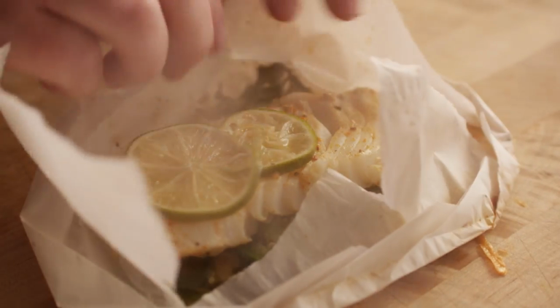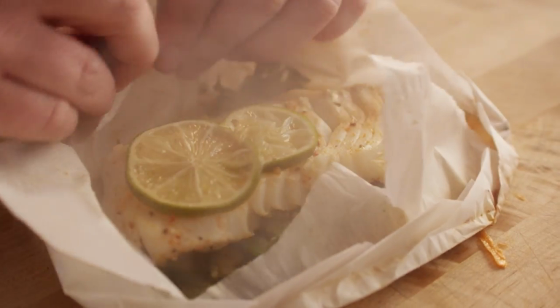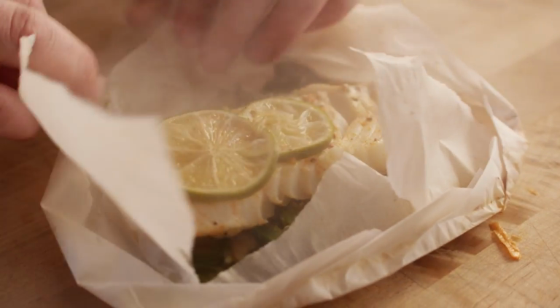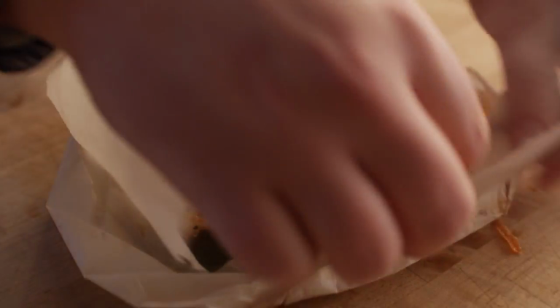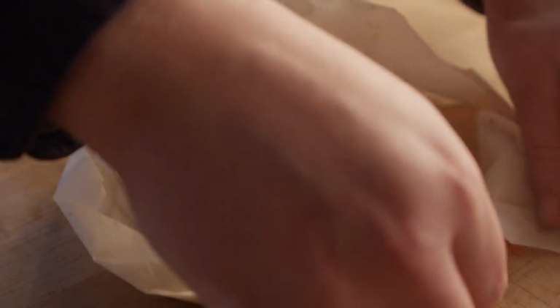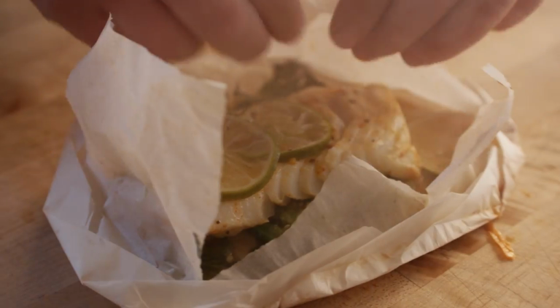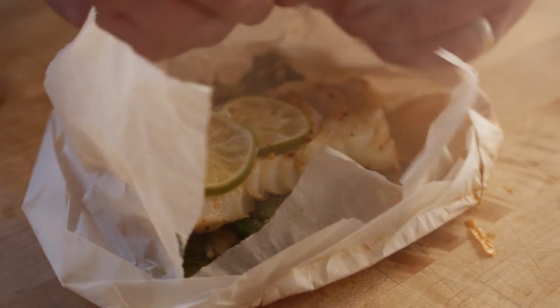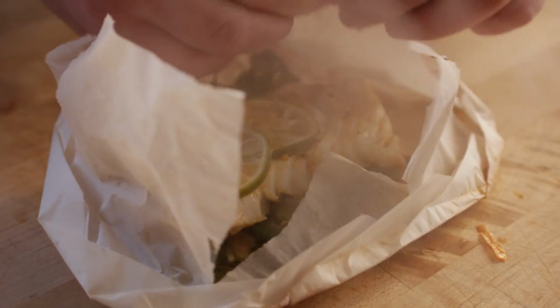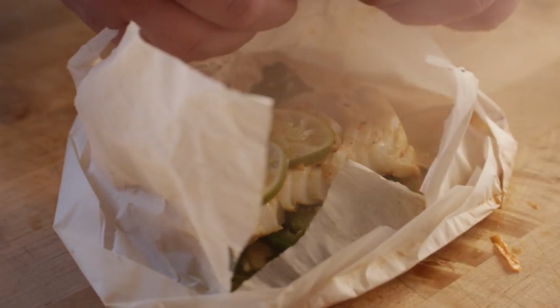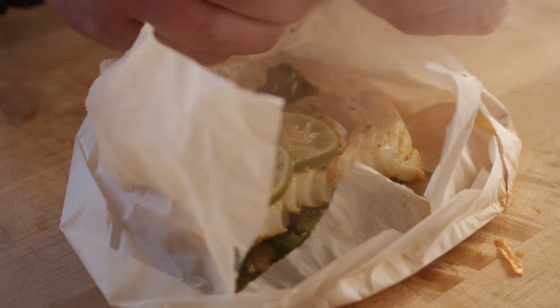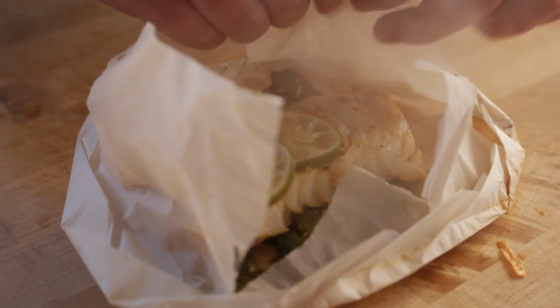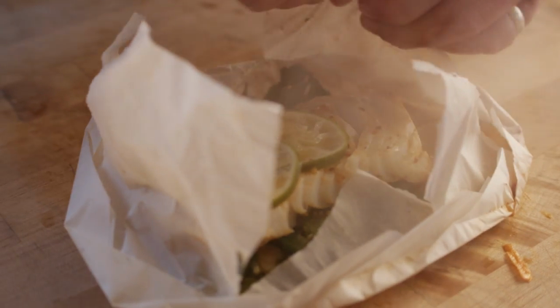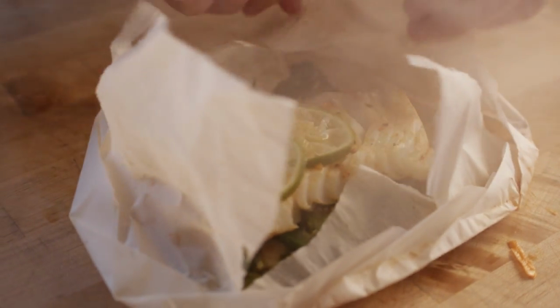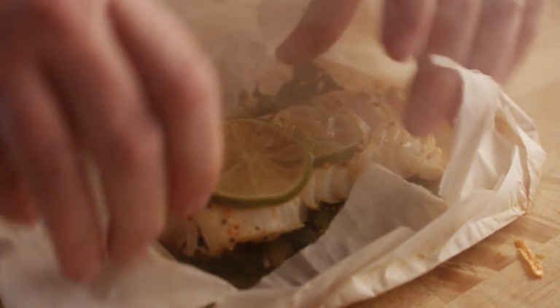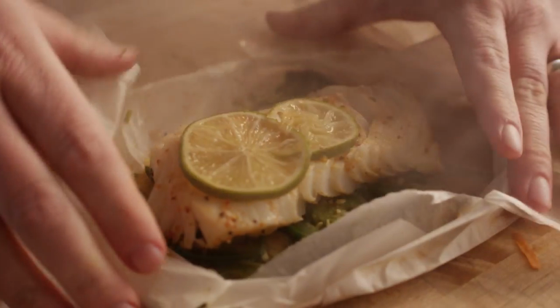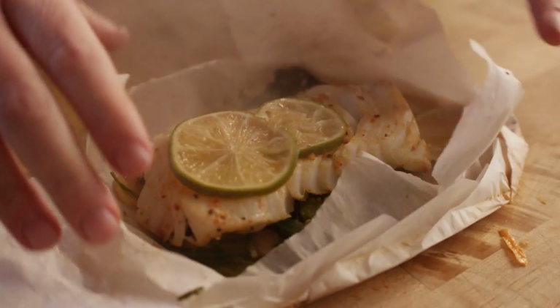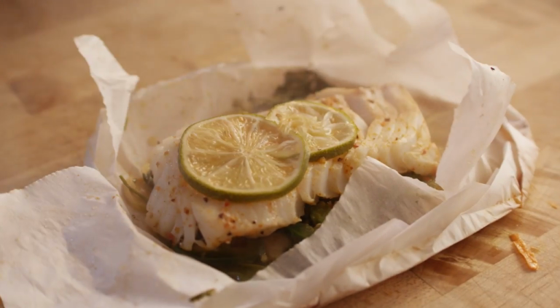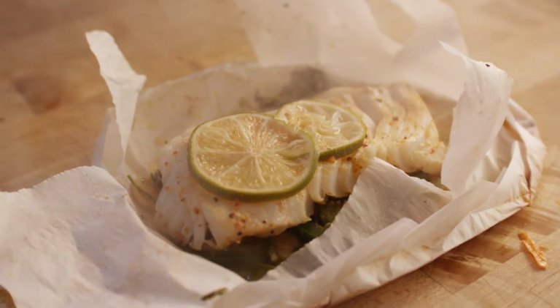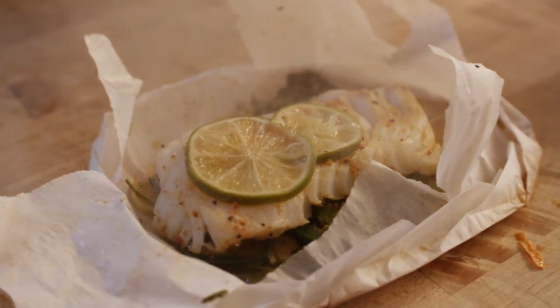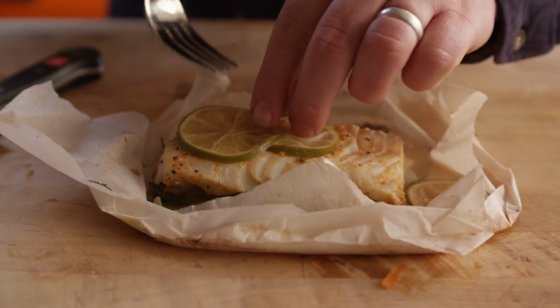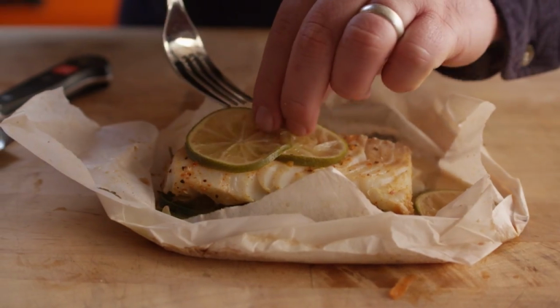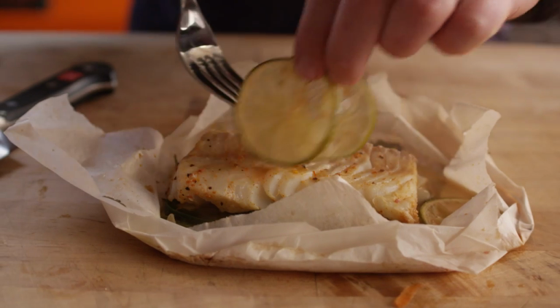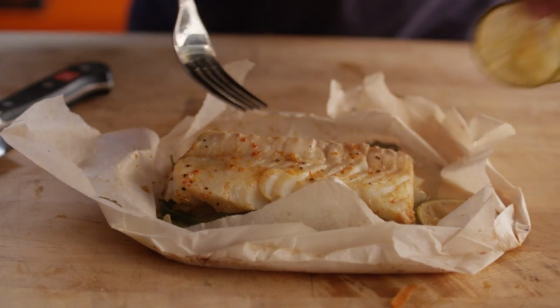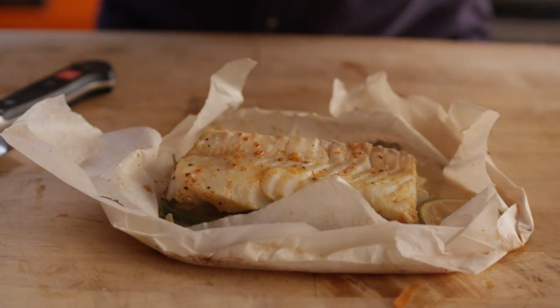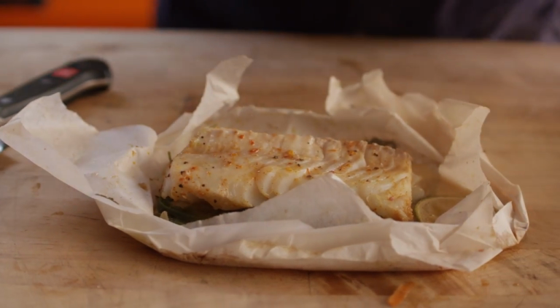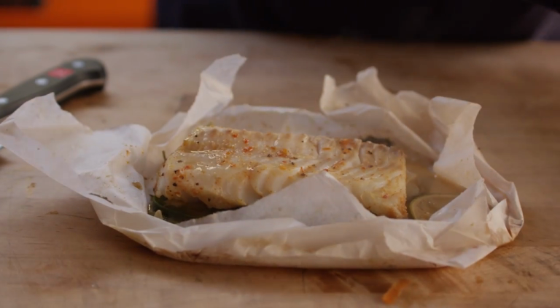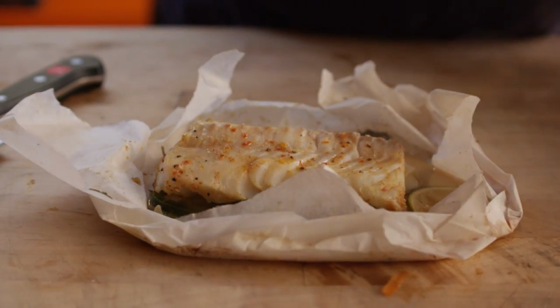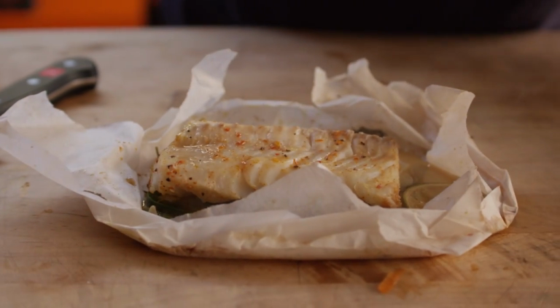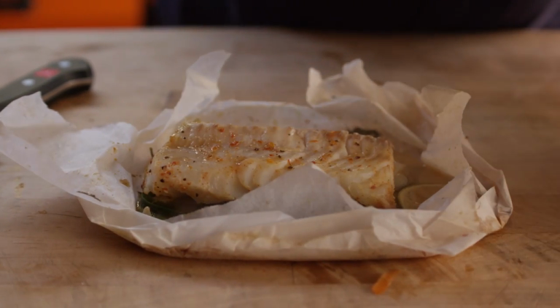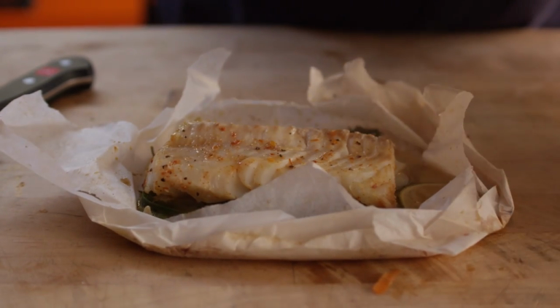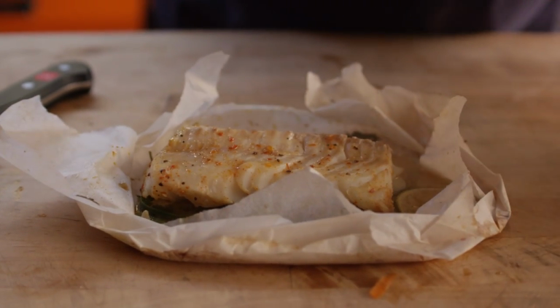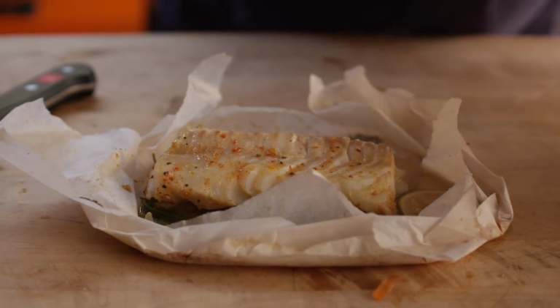Now you can serve this straight out of the parchment like this if you like, or you can put it on a bed of greens, or however you'd like to serve that. I'm just going to take these lime slices off of here and then we can hit it with the slaw.